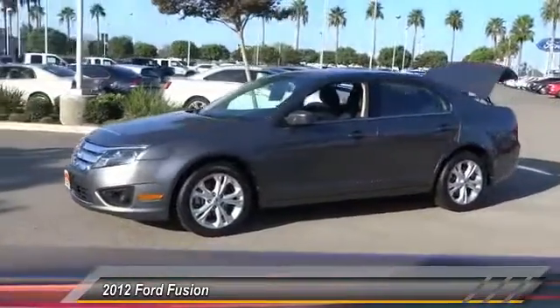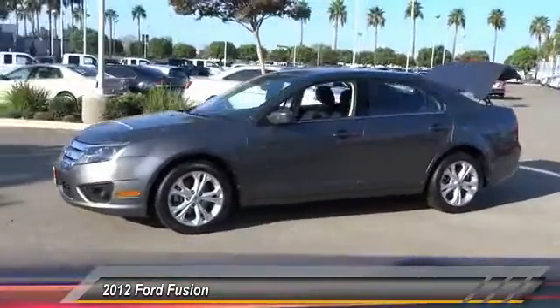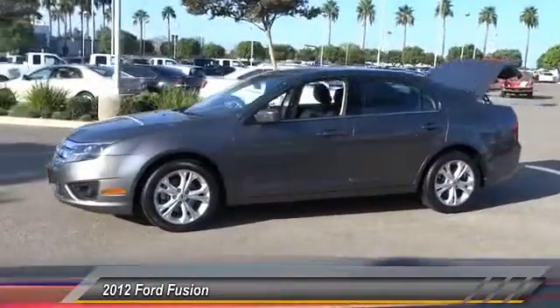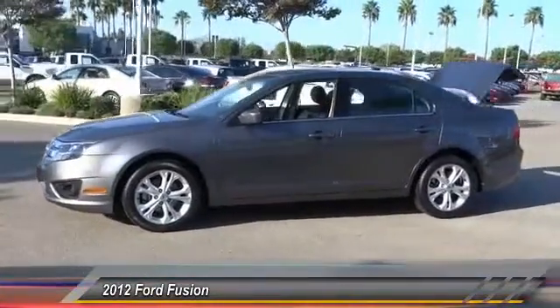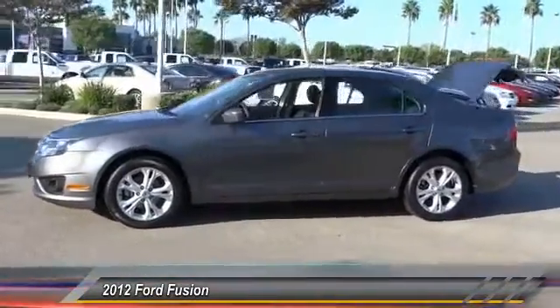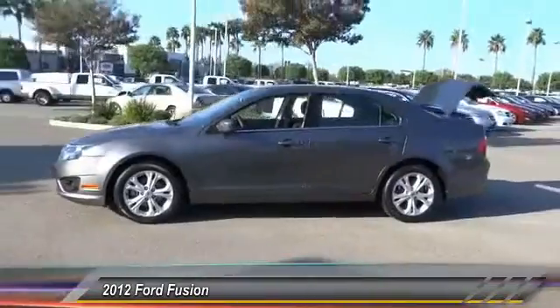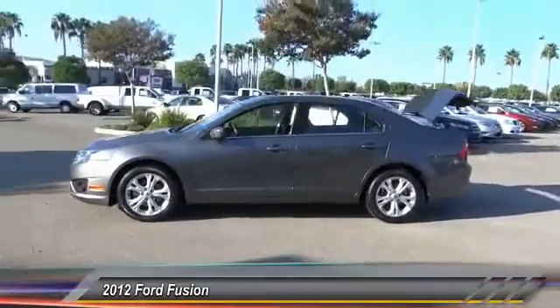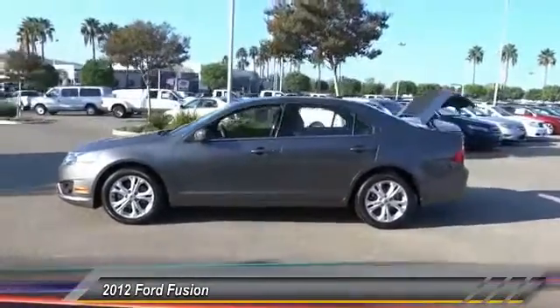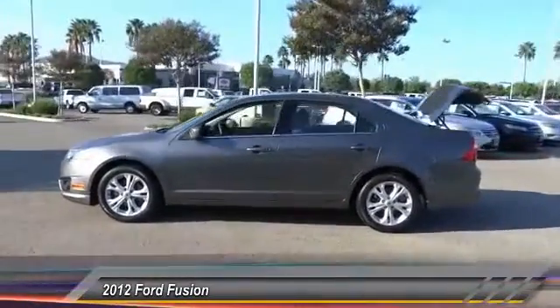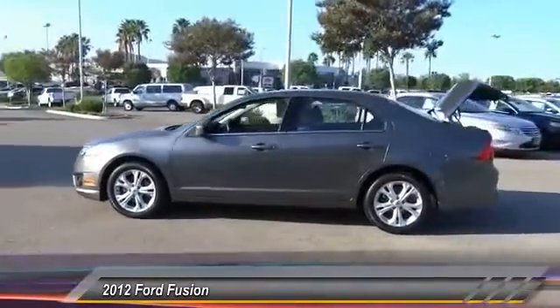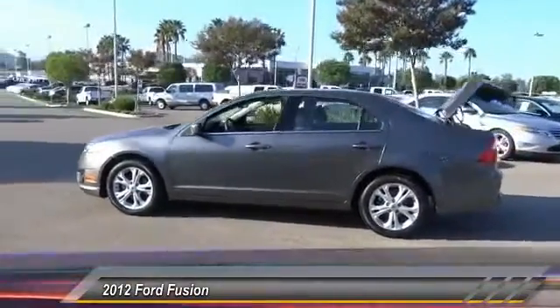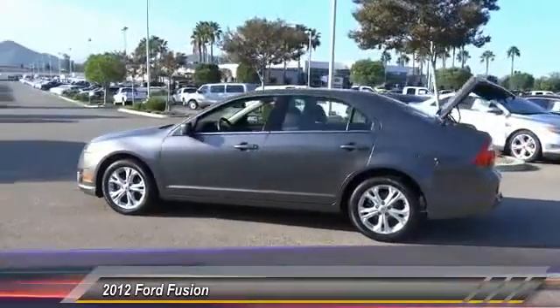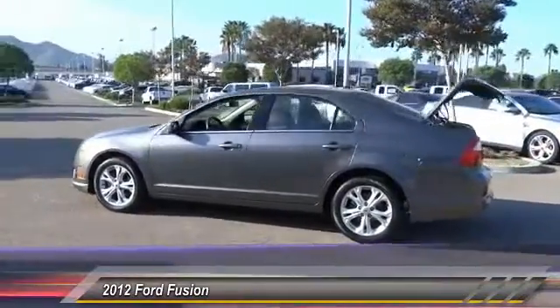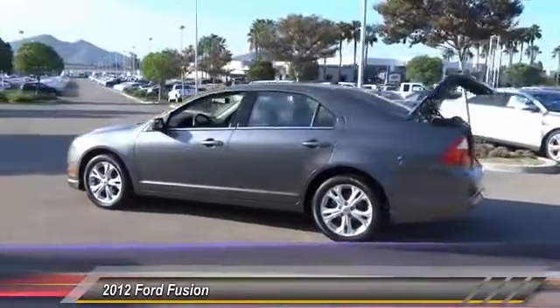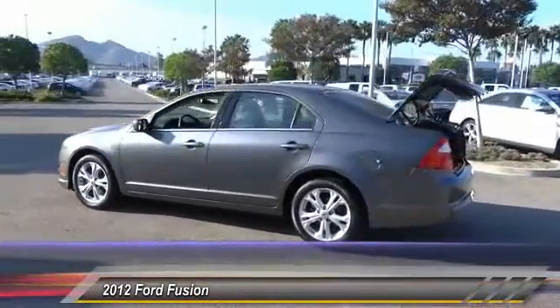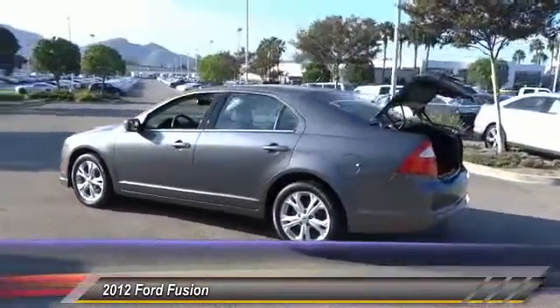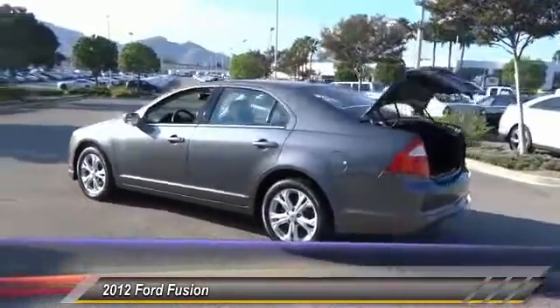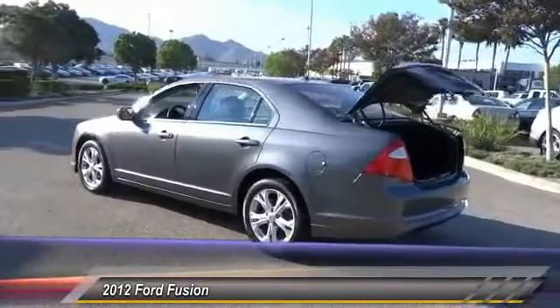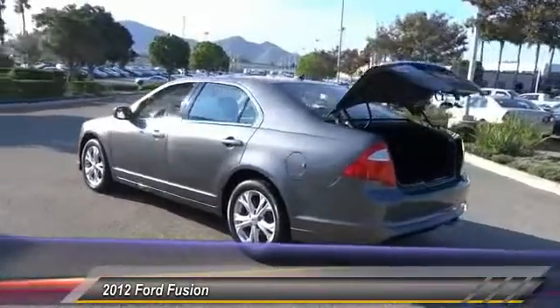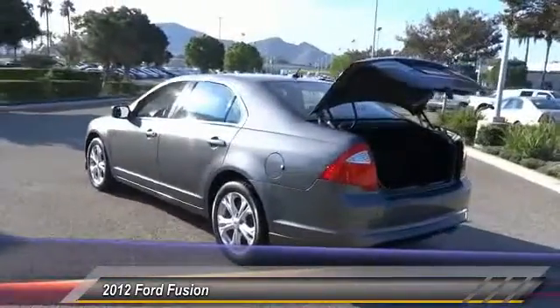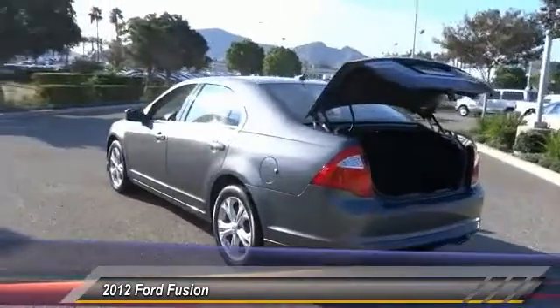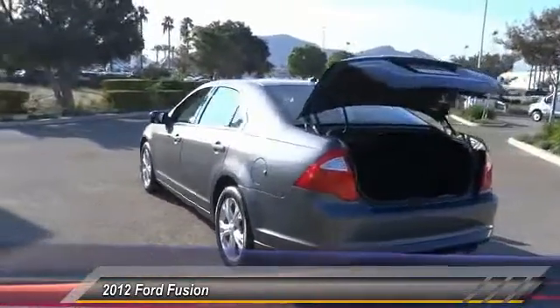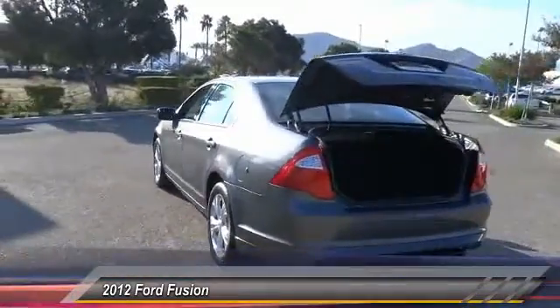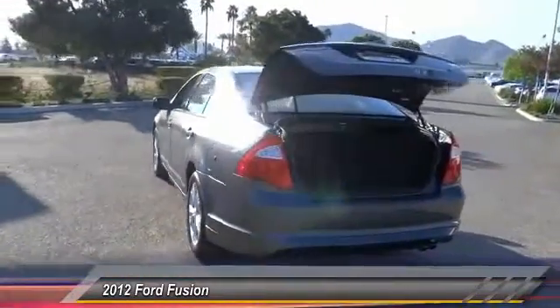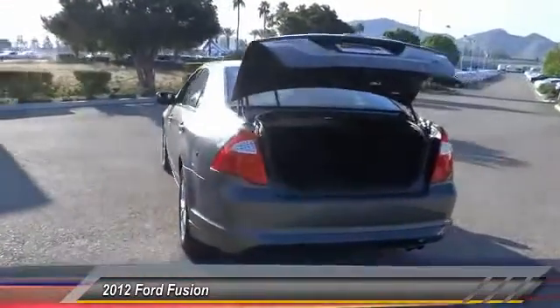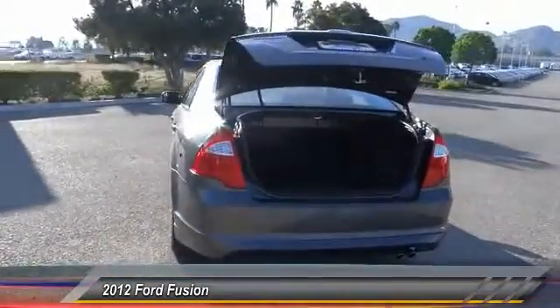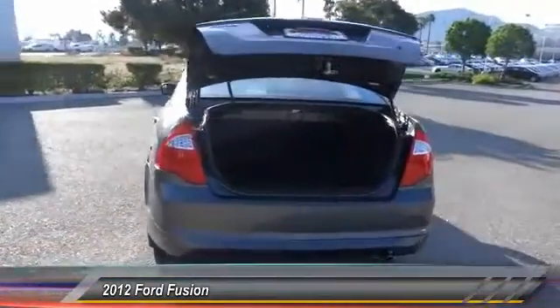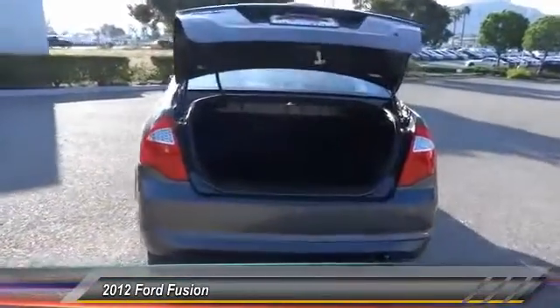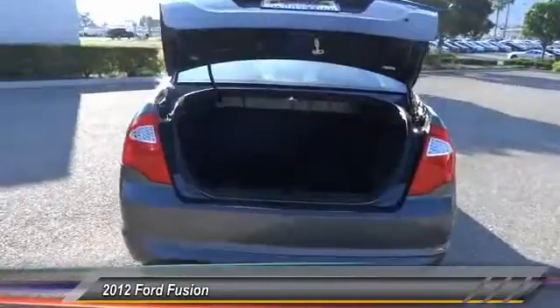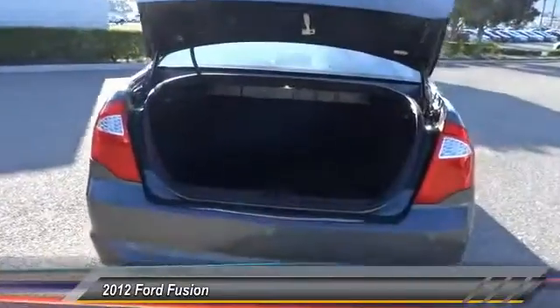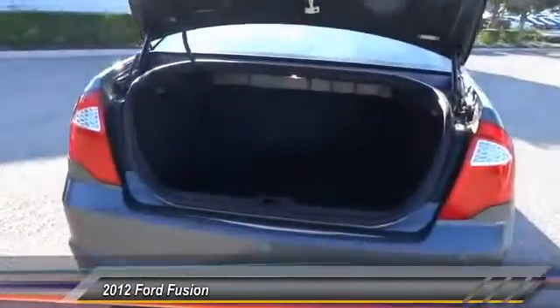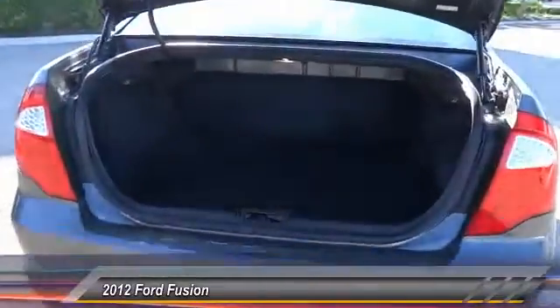Here are some of this vehicle's great options: keyless entry, traction control, power steering, alloy wheels, air conditioning, cruise control, AM FM stereo radio, child safety locks, fog lamps, trip computer.